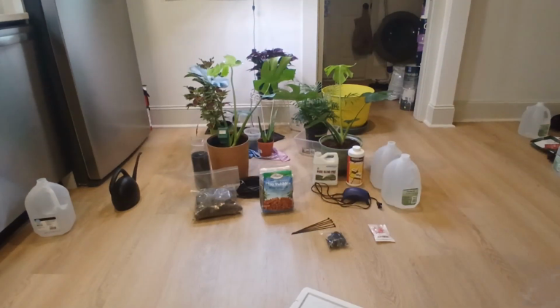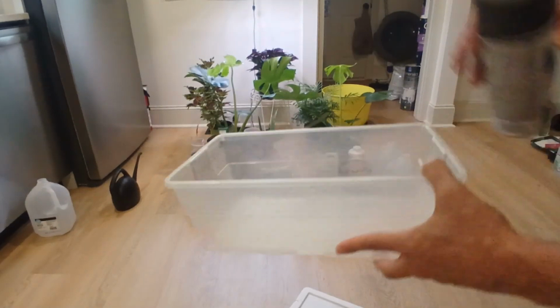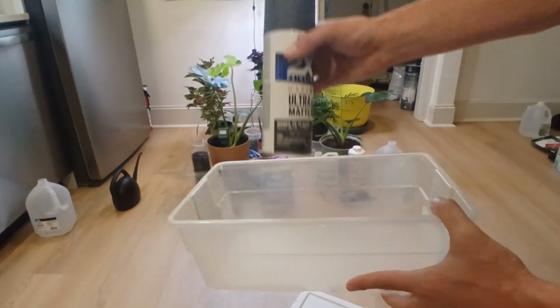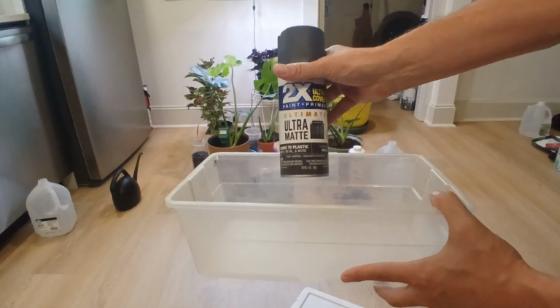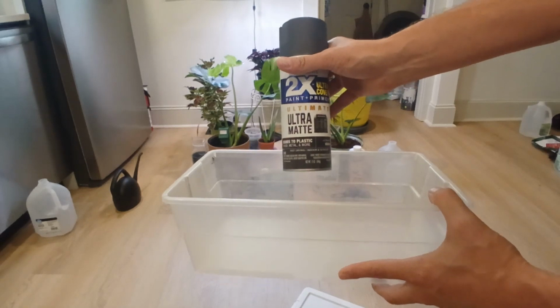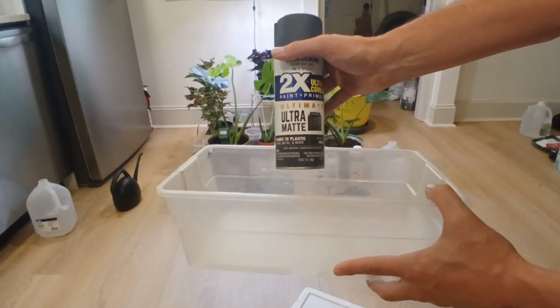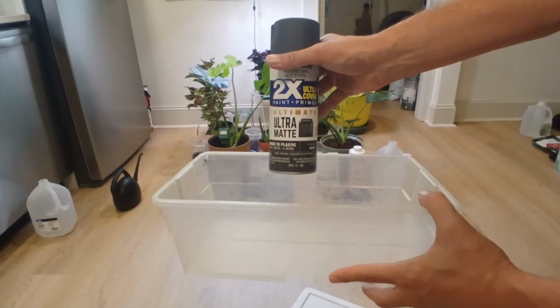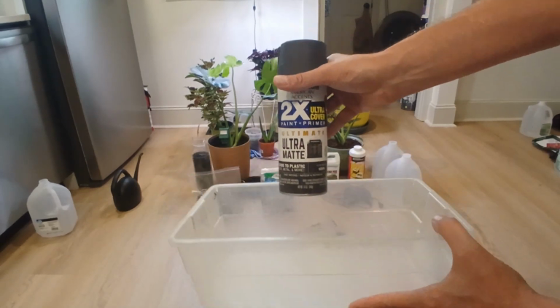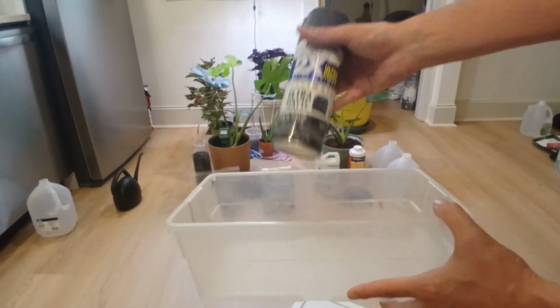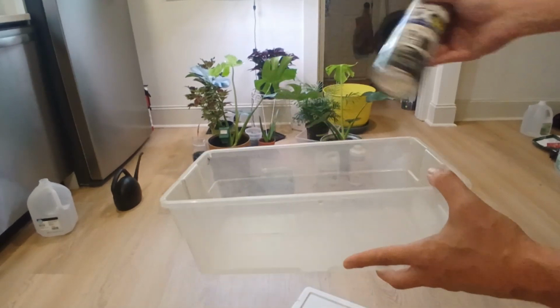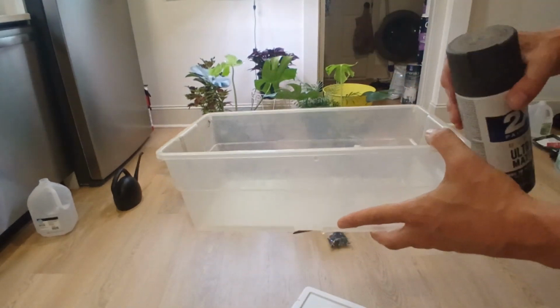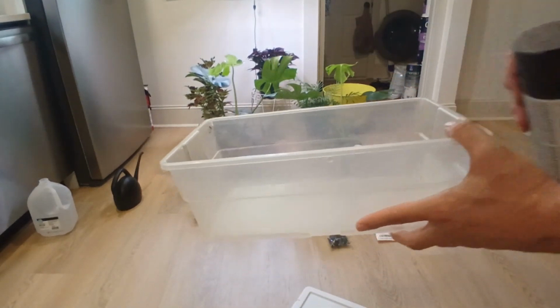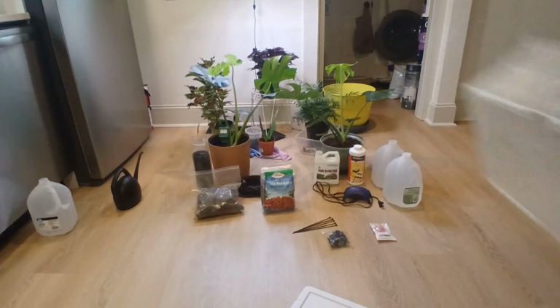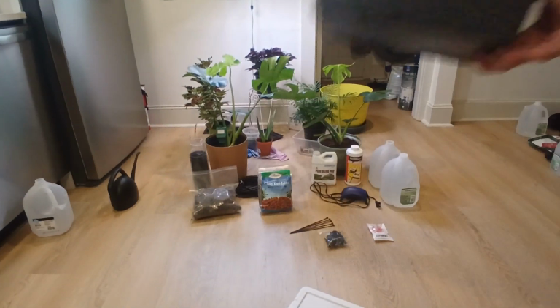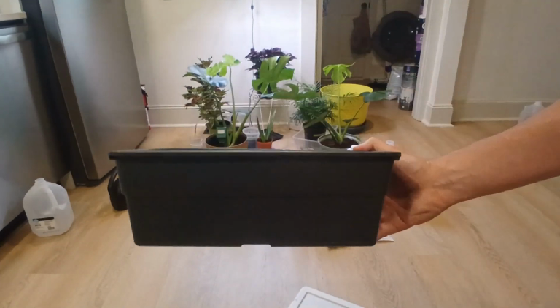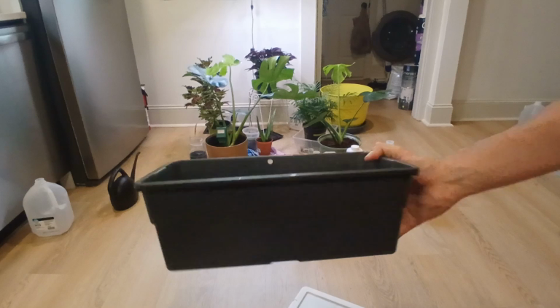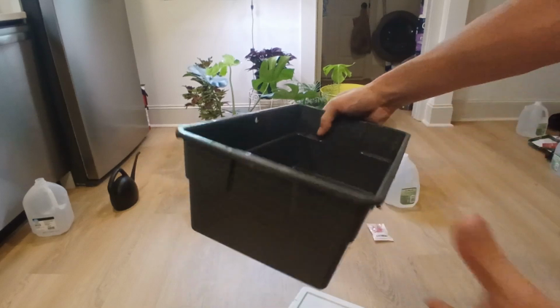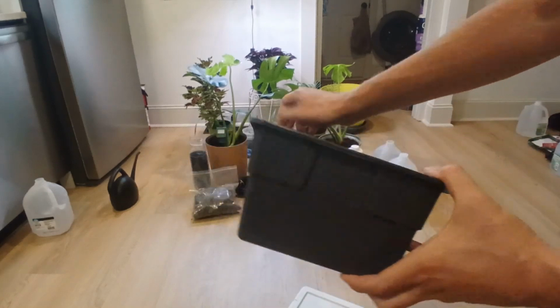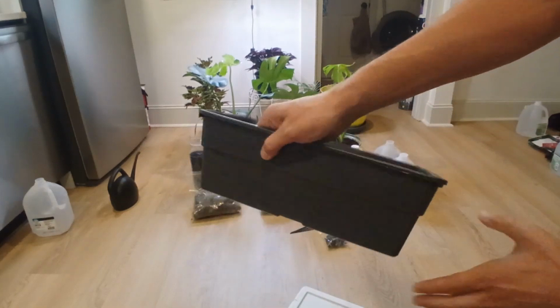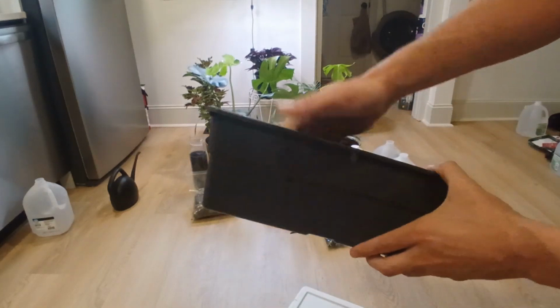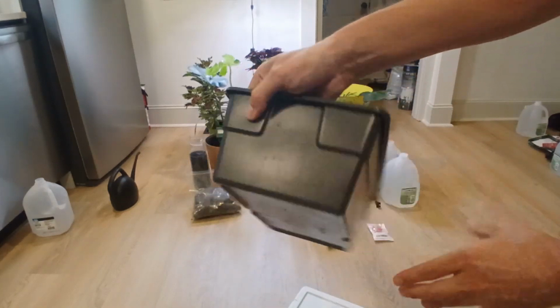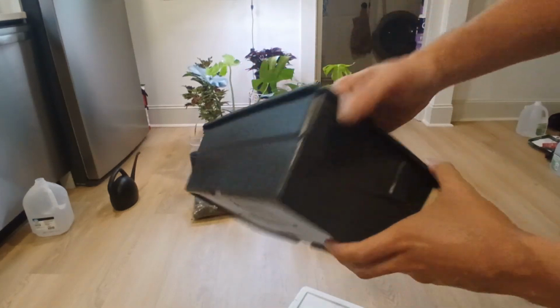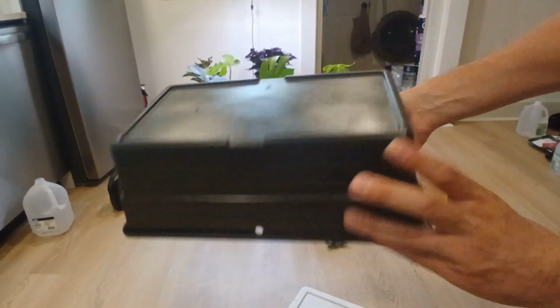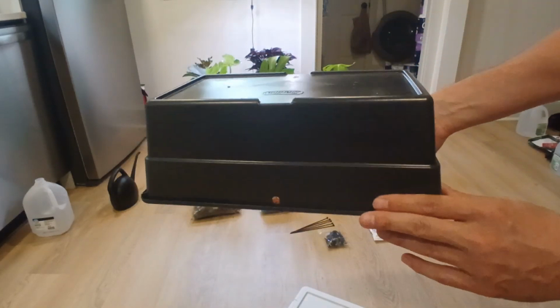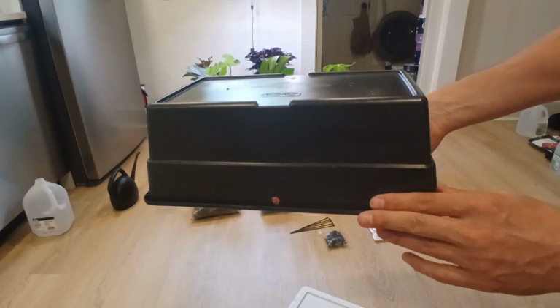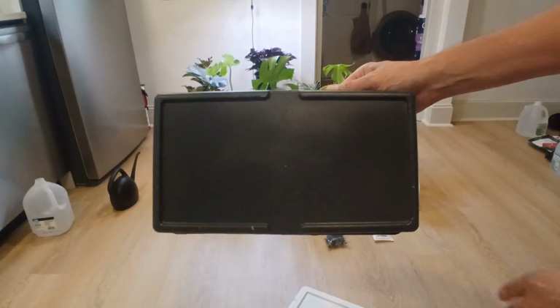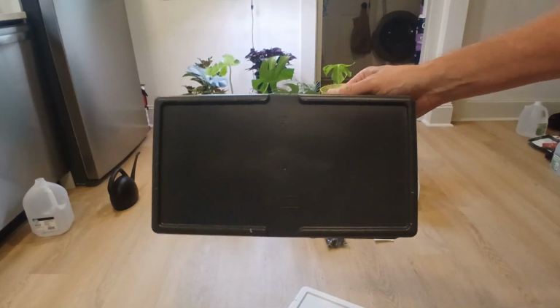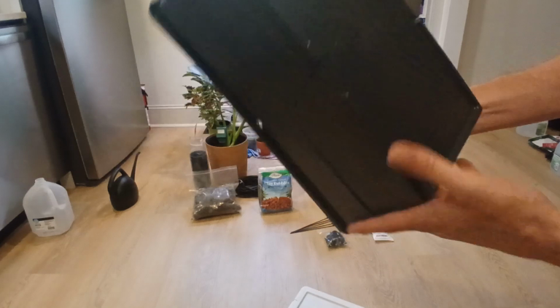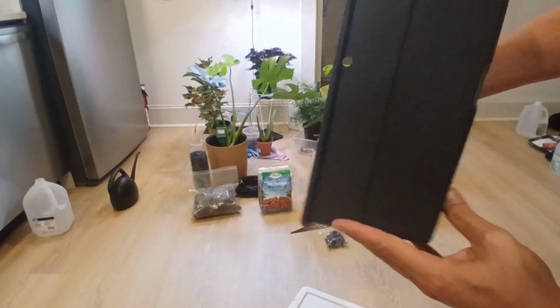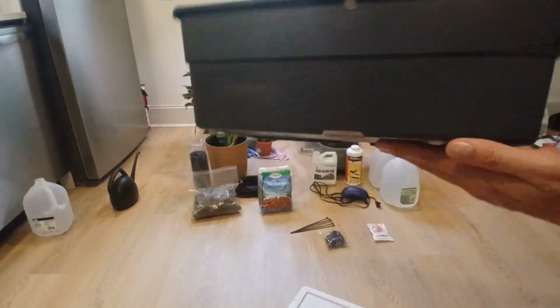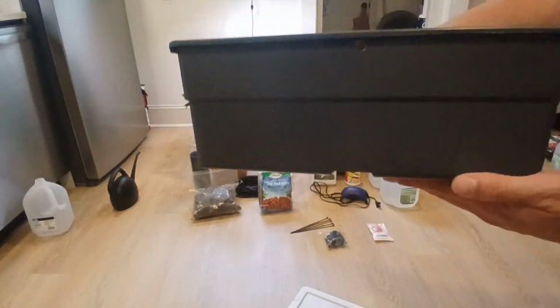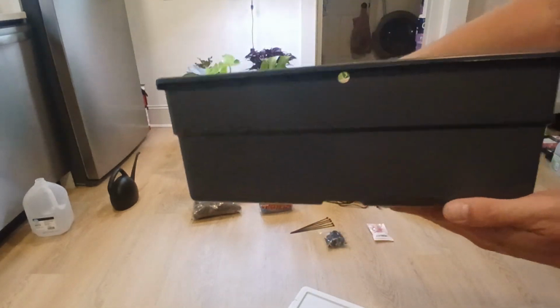All right, next up you're going to wash your container well, and then spray paint it with a spray paint of your choice. Make sure you do it outside. Once it's all dry, we've got our box — it's not perfect, but it'll do. And there's the hole.